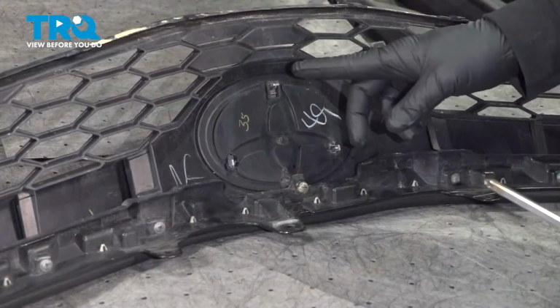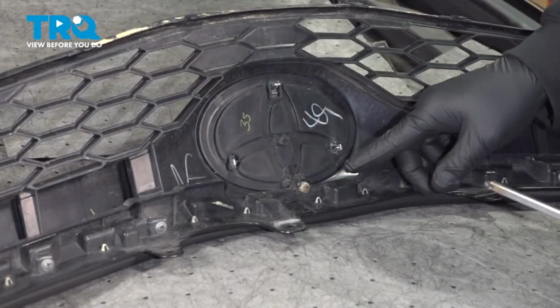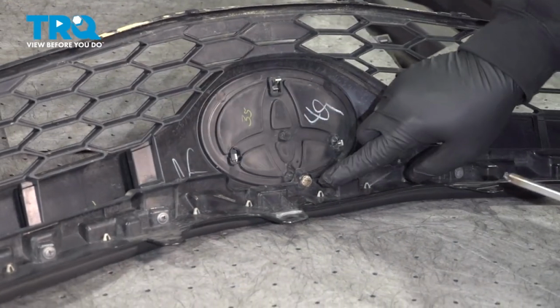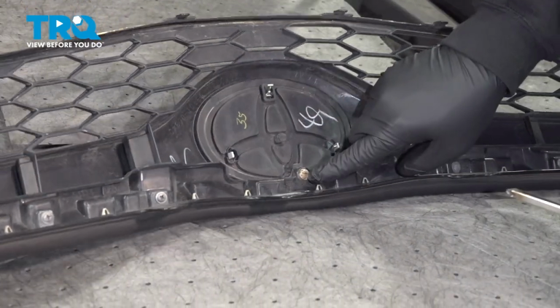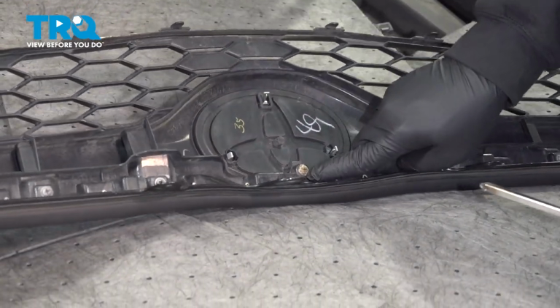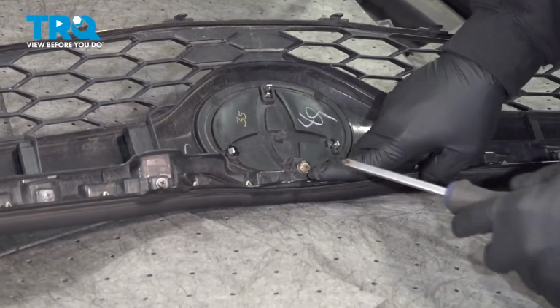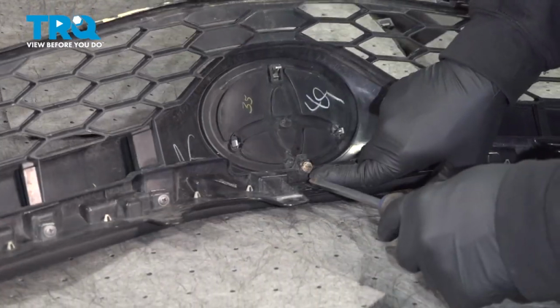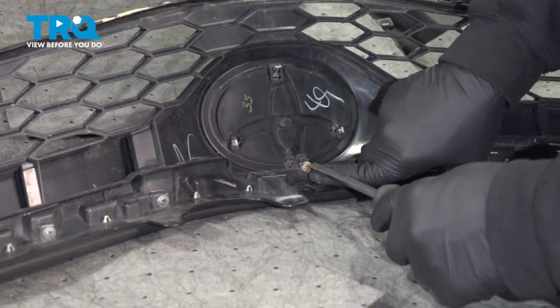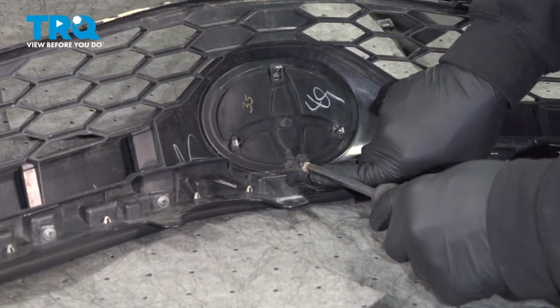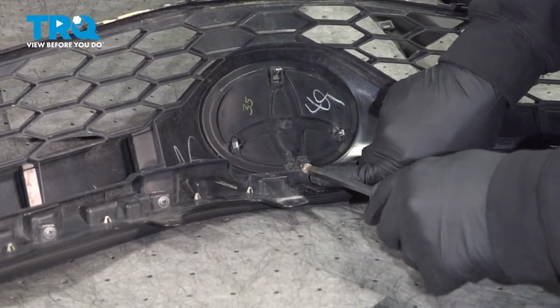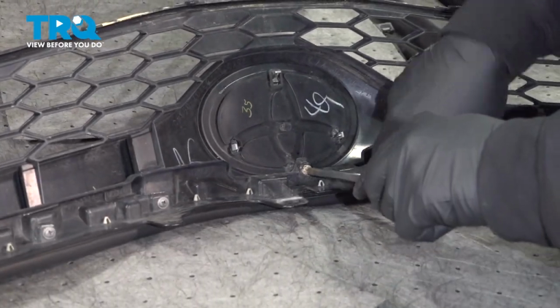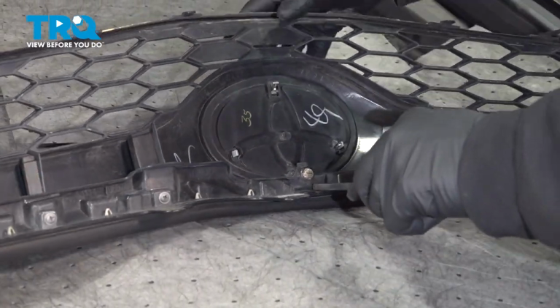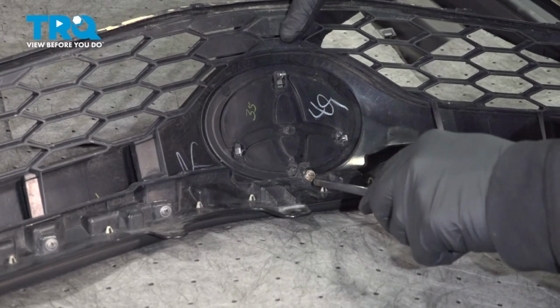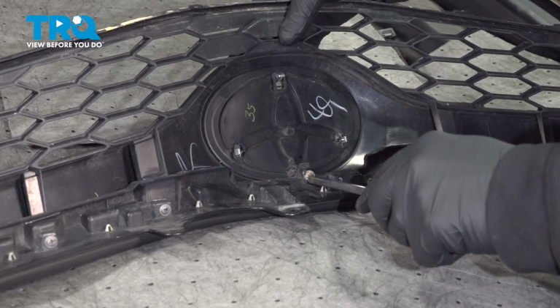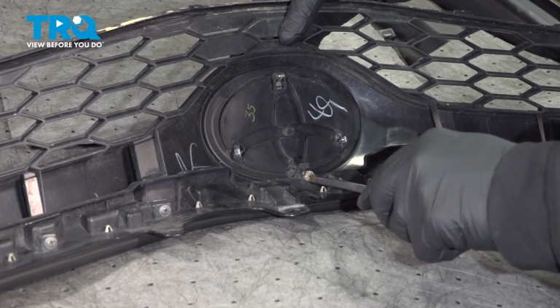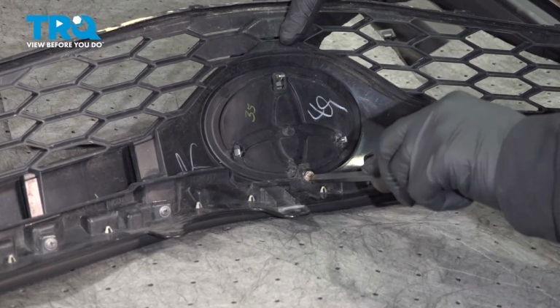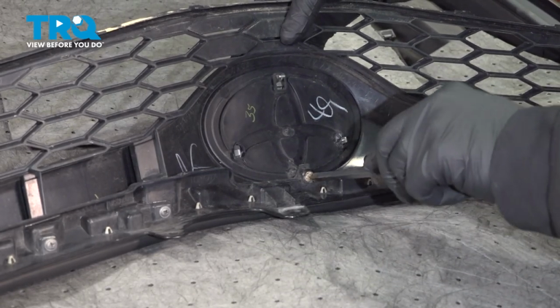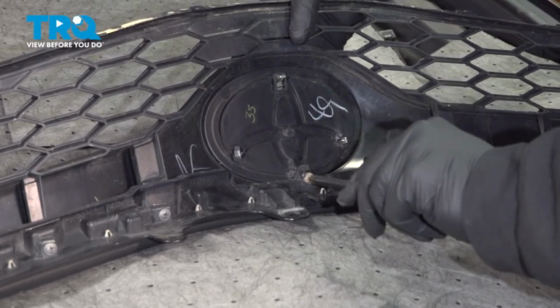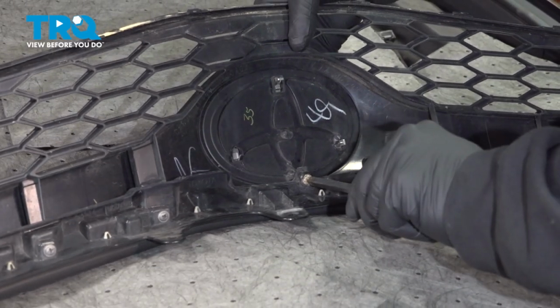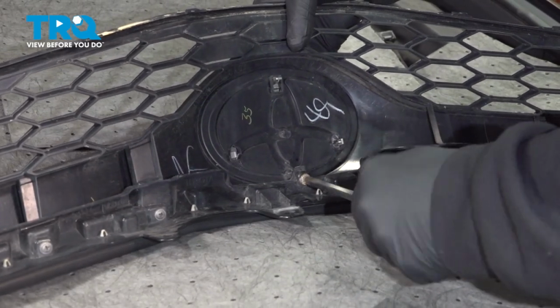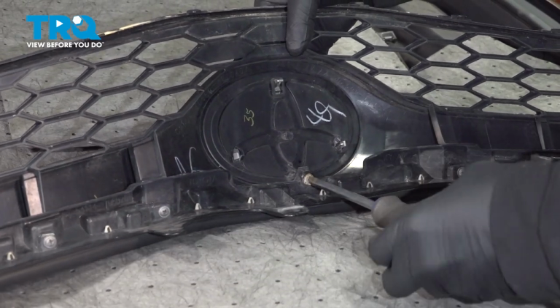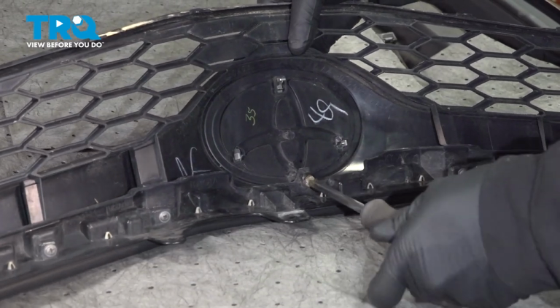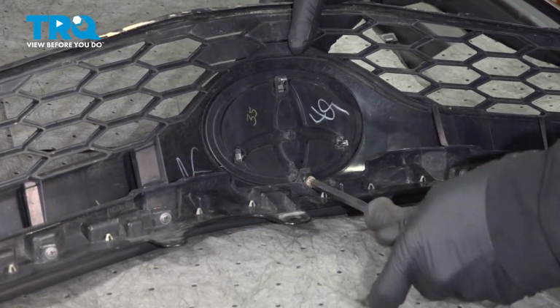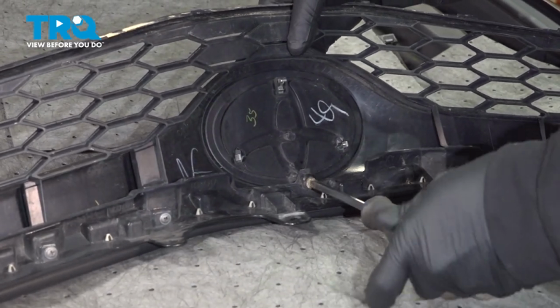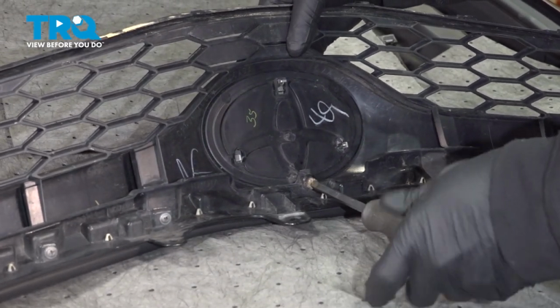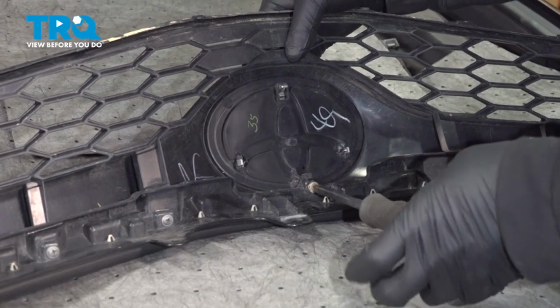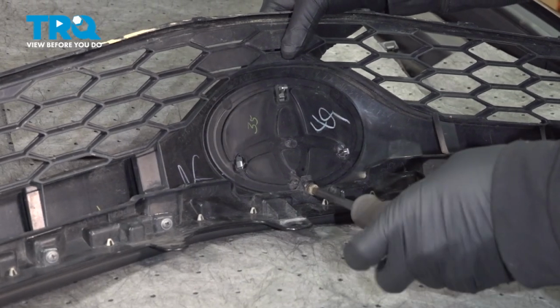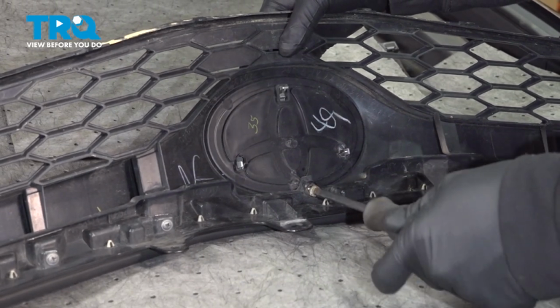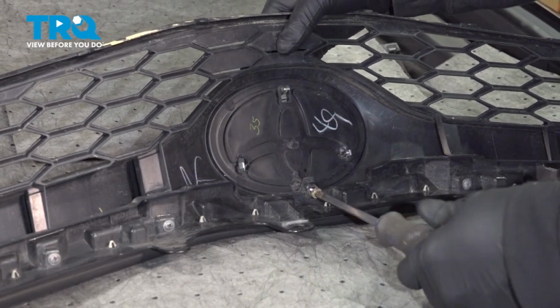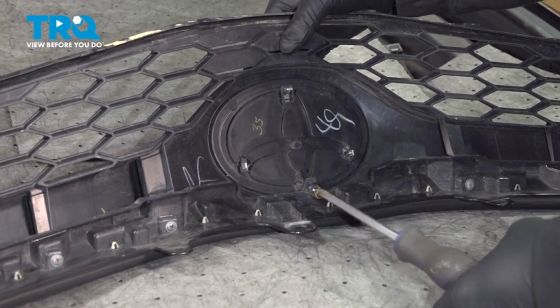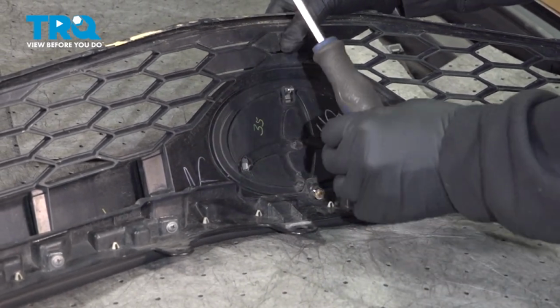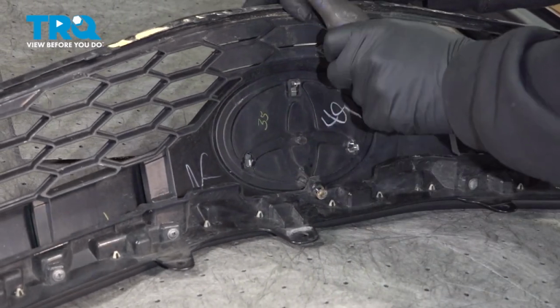On the back side of the grille, there's gonna be a Phillips-head screw right here. Go ahead and loosen and remove that.